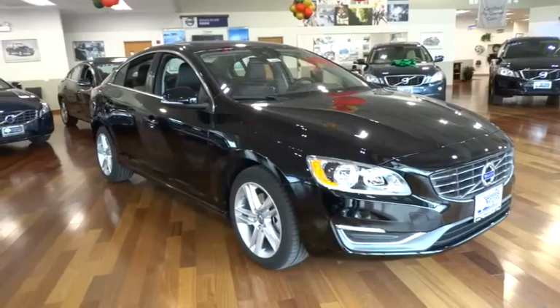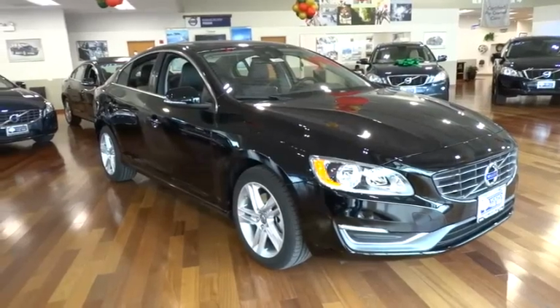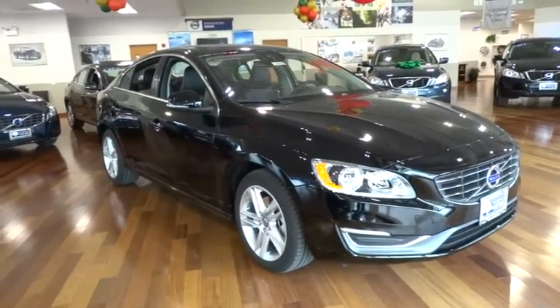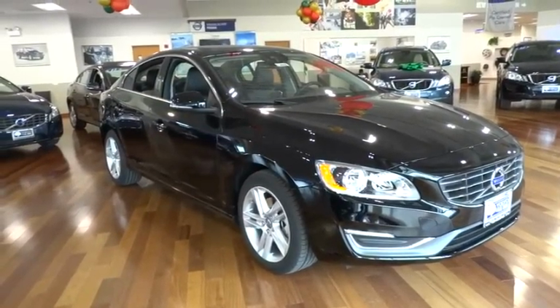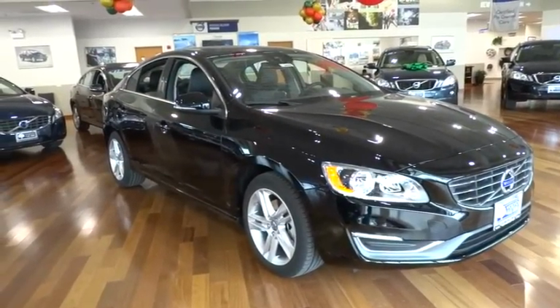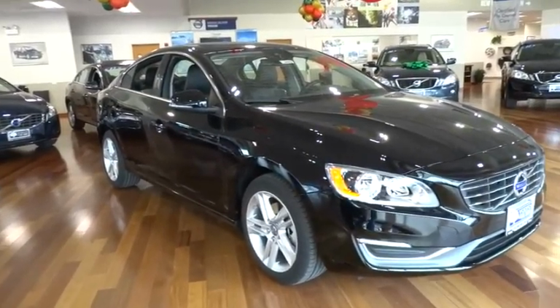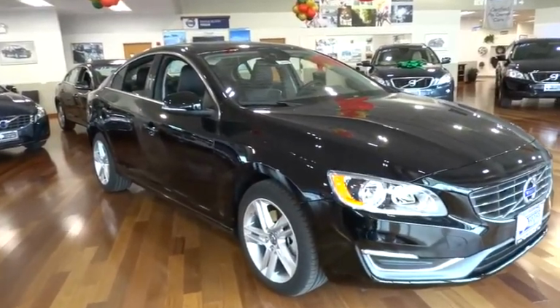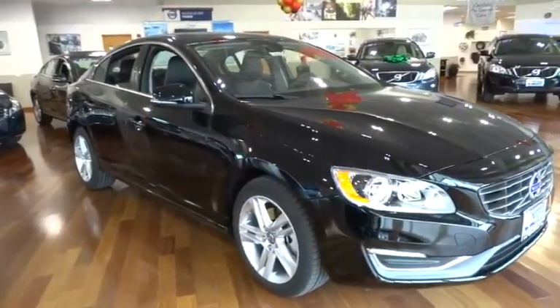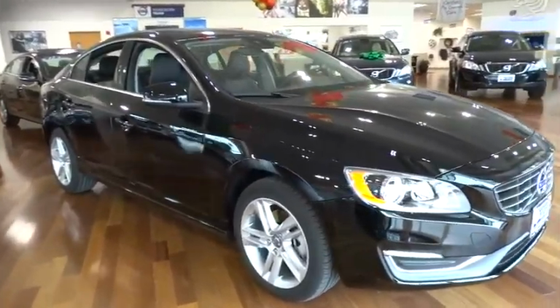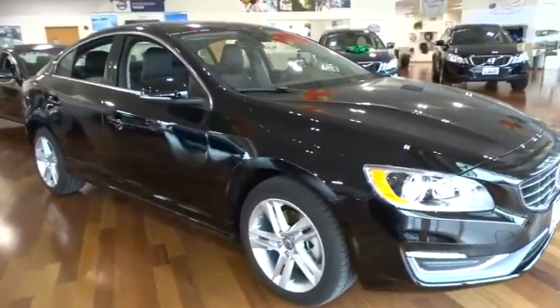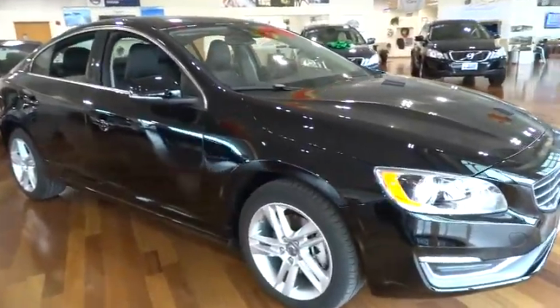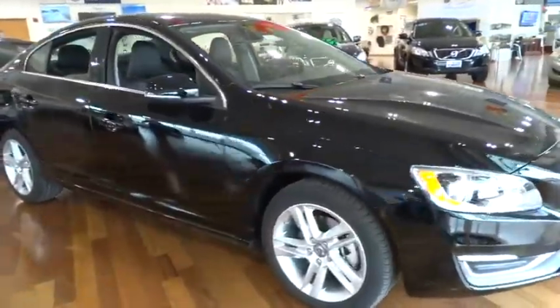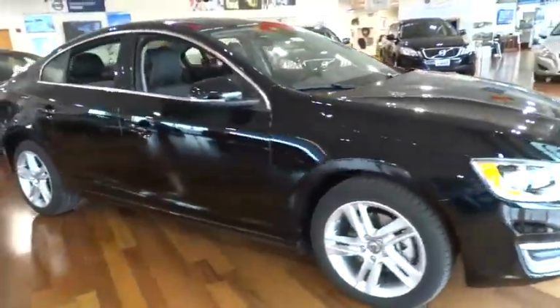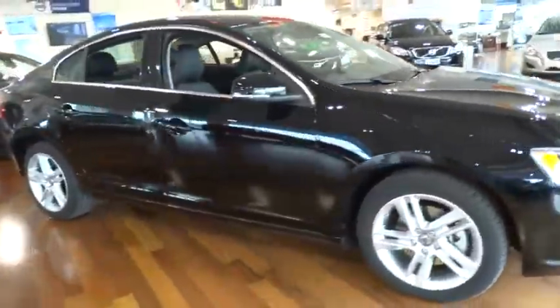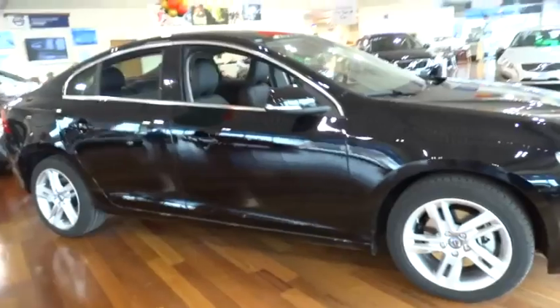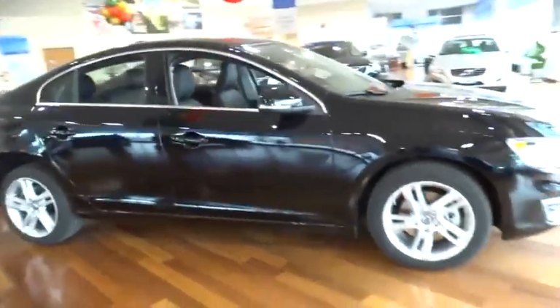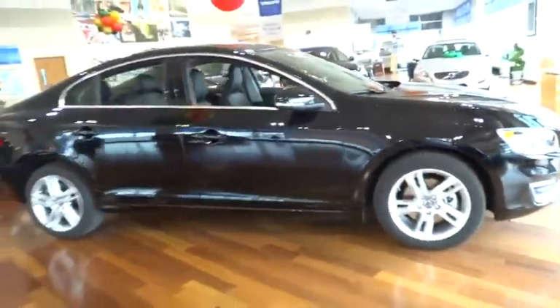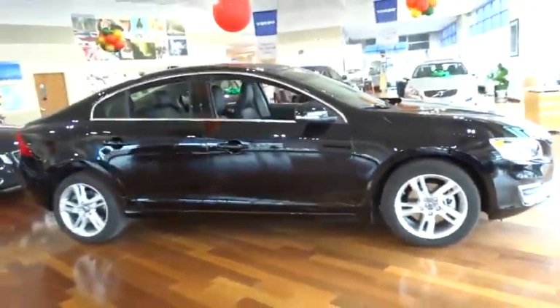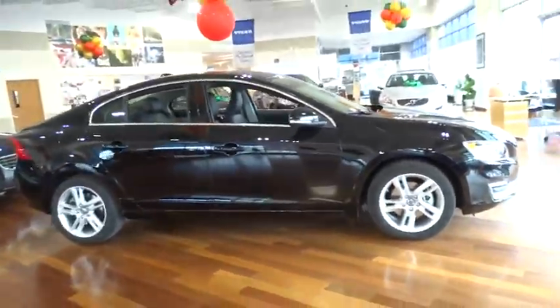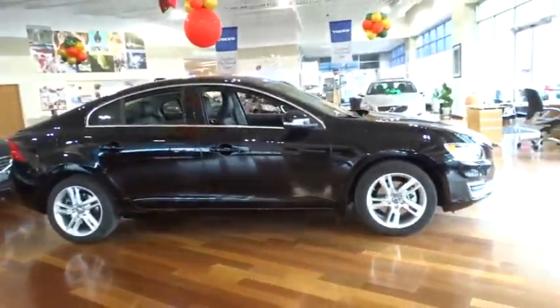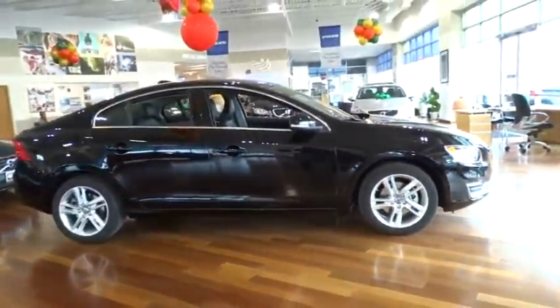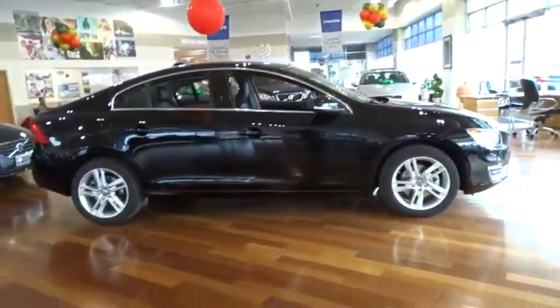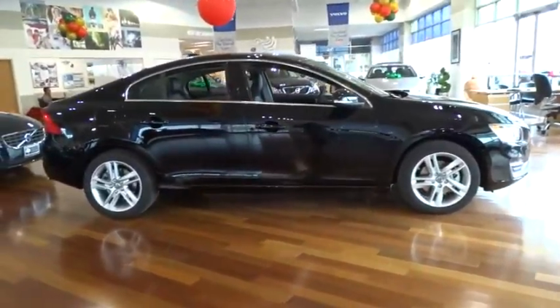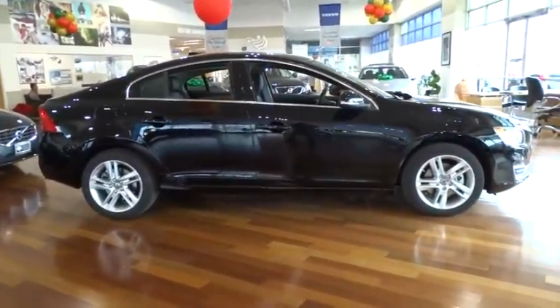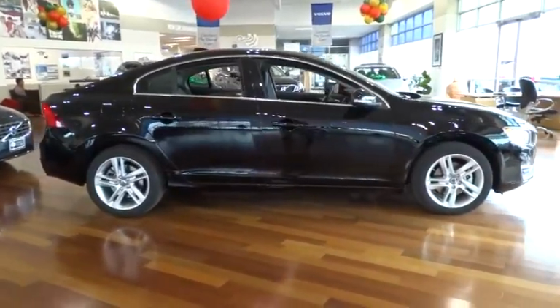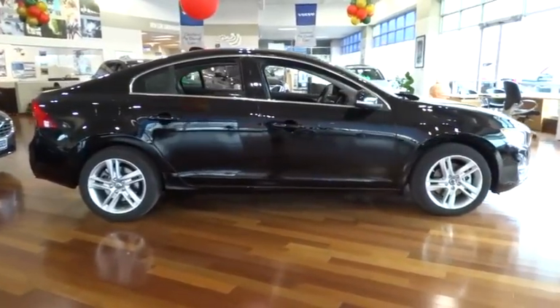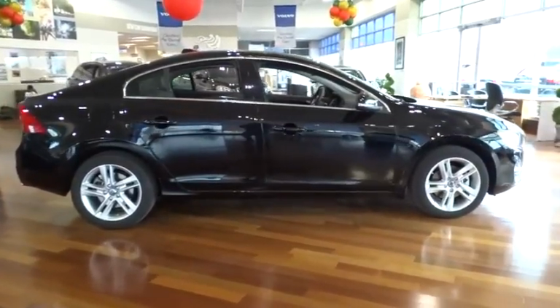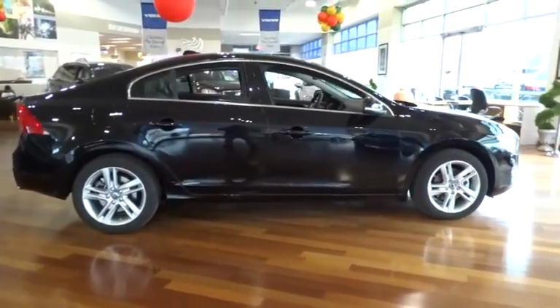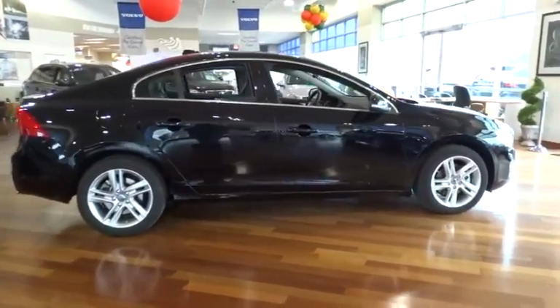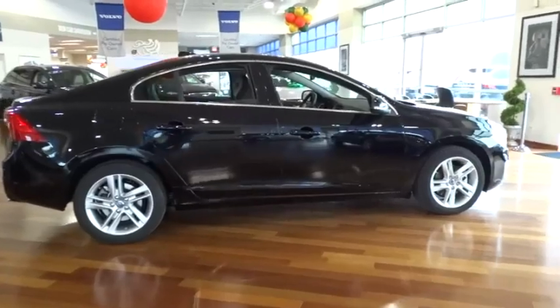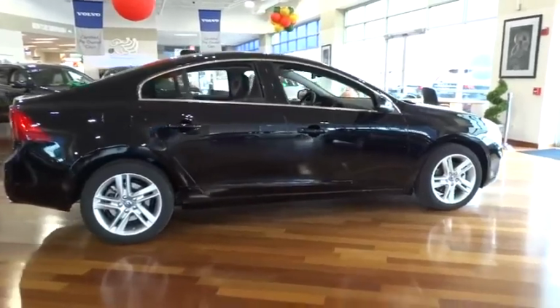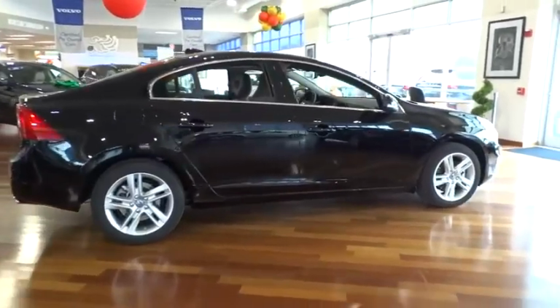The 2015 S60 — downright shameless with the affection it shows for curves. The Volvo S60 is waiting for you. Here are some of this vehicle's great options.